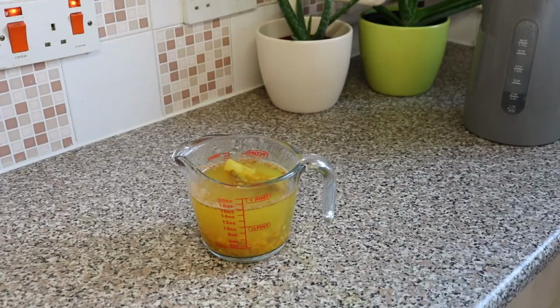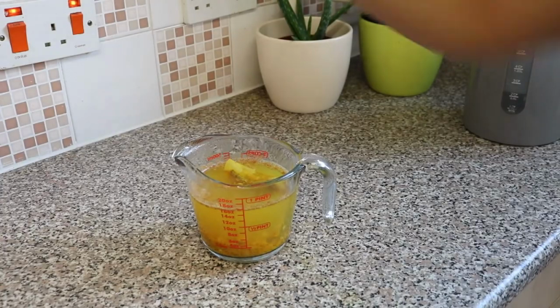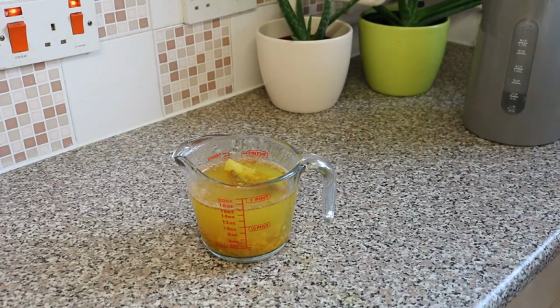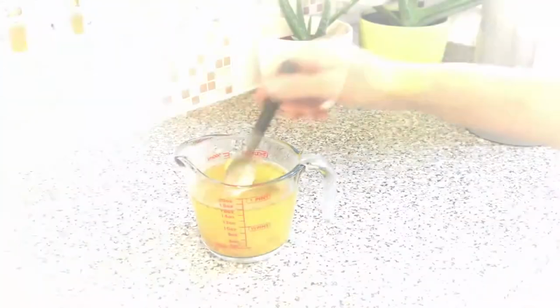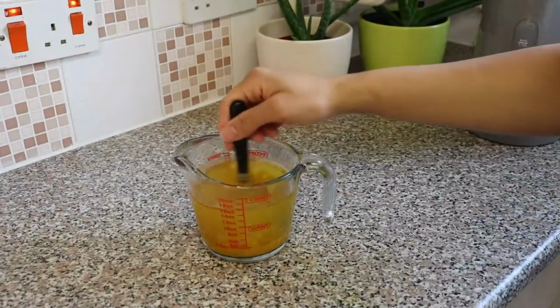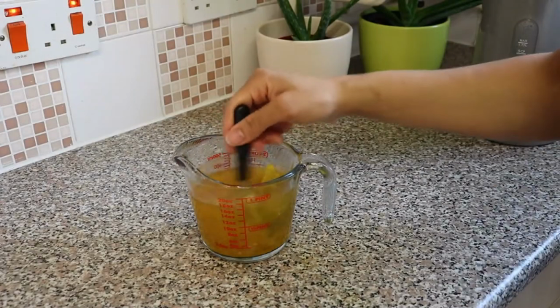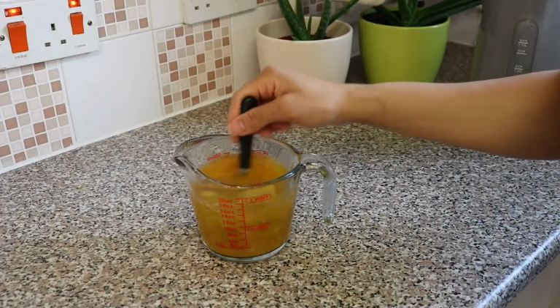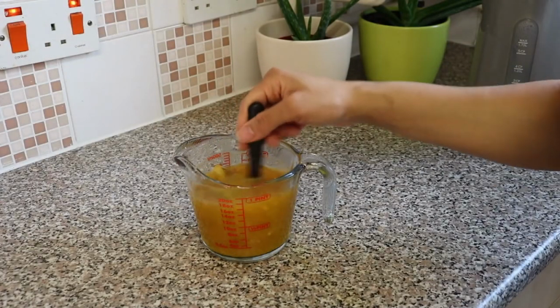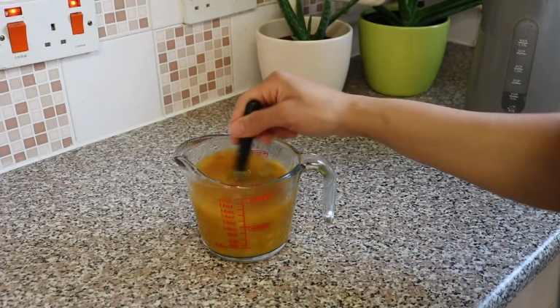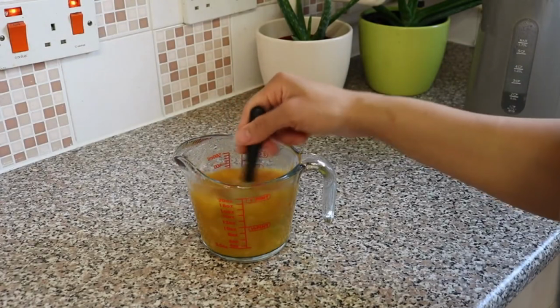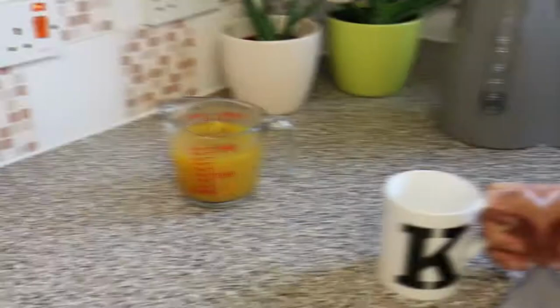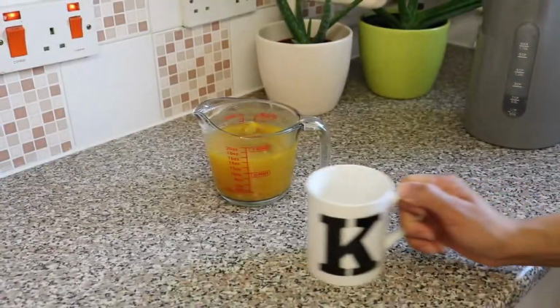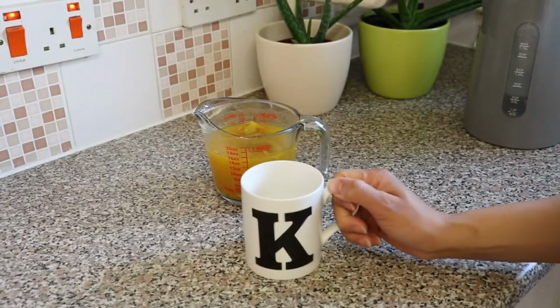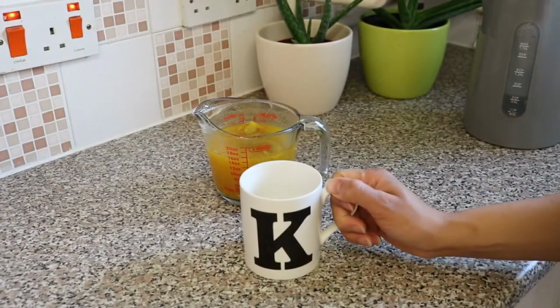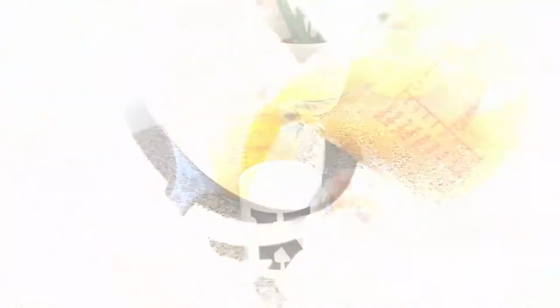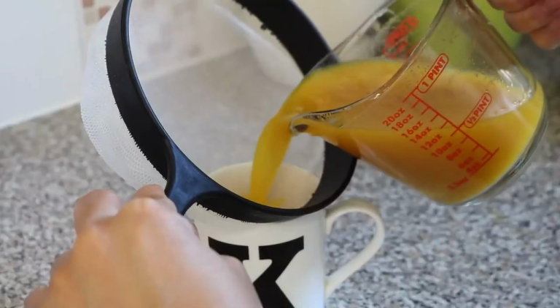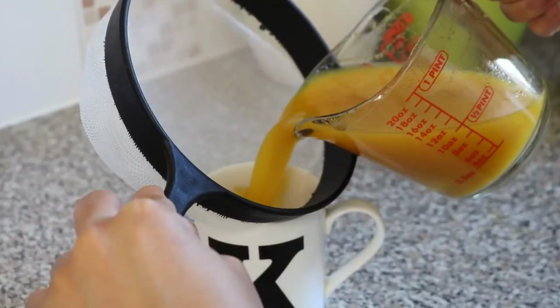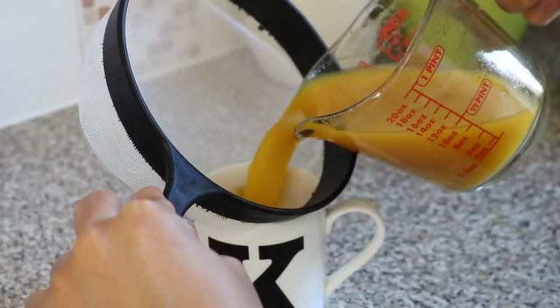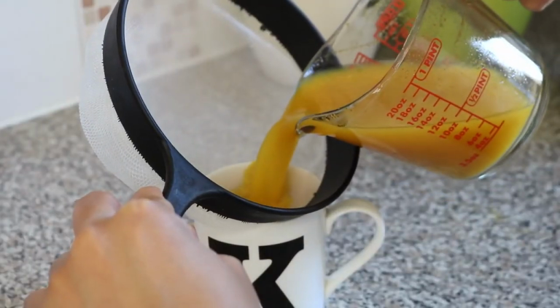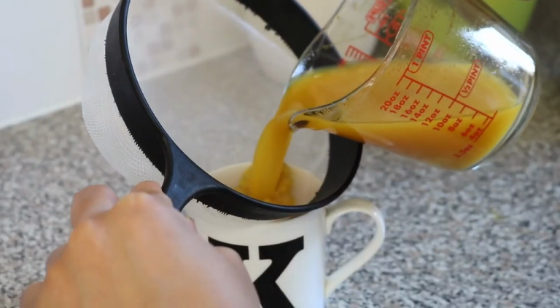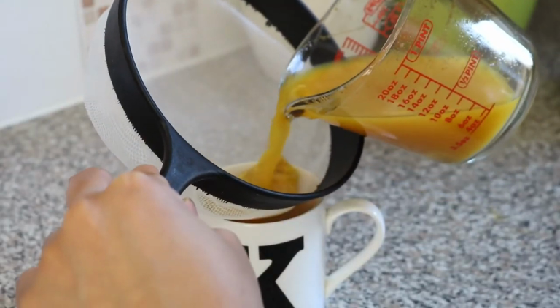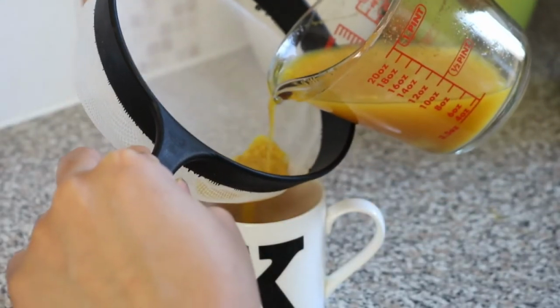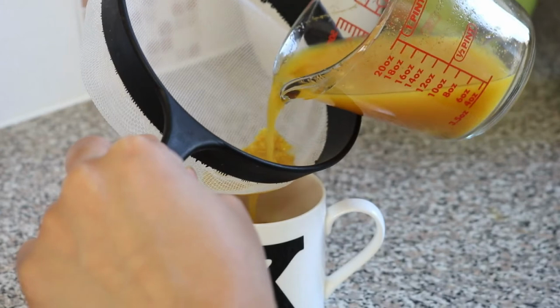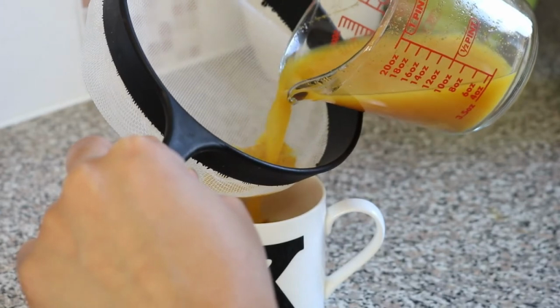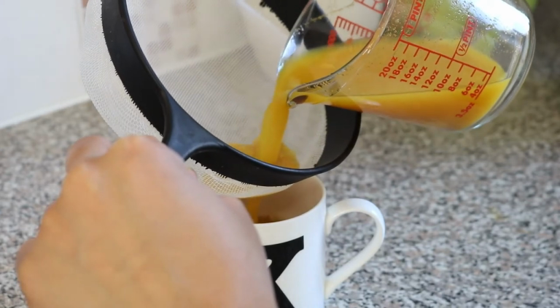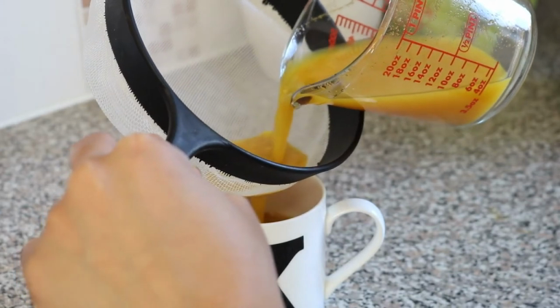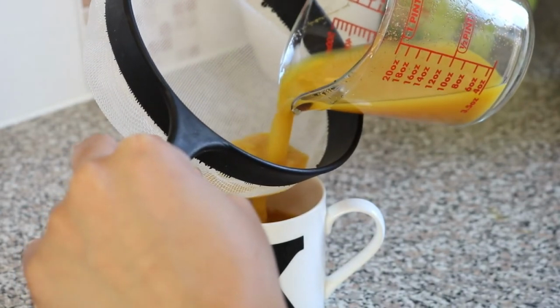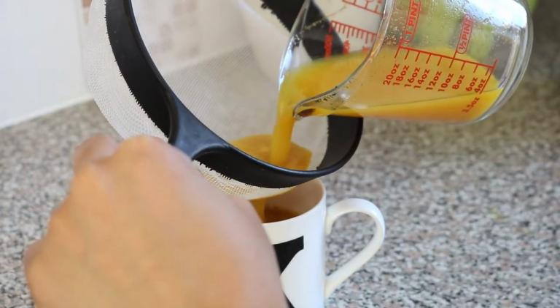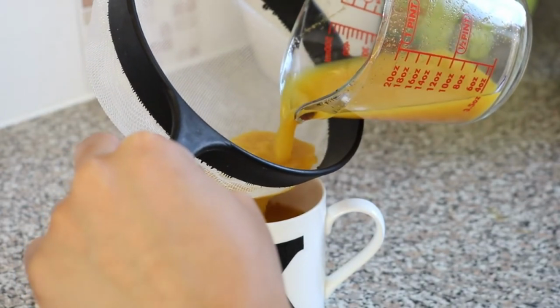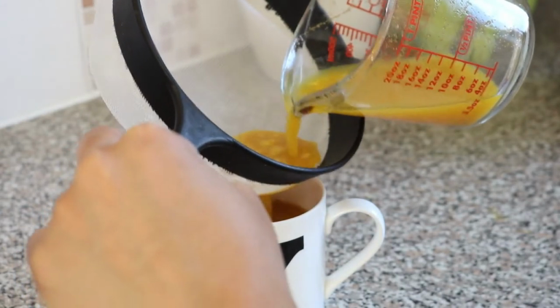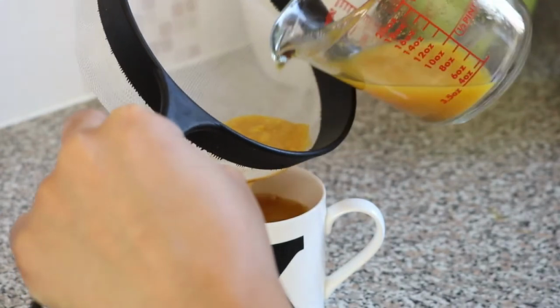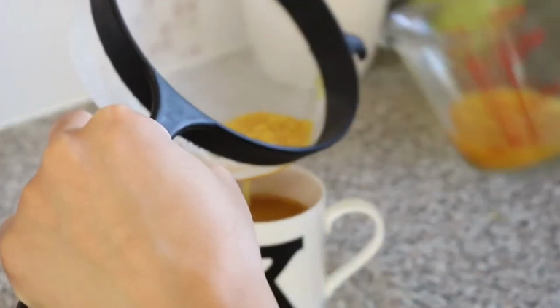Then I leave it to infuse in the water for about two to three minutes. After allowing the ingredients to infuse, you want to strain the tea into your favorite tea mug to avoid any ginger and garlic residue getting into your tea — although you can consume the garlic and ginger in your tea if you choose to.